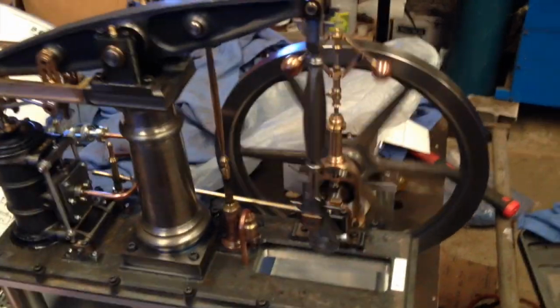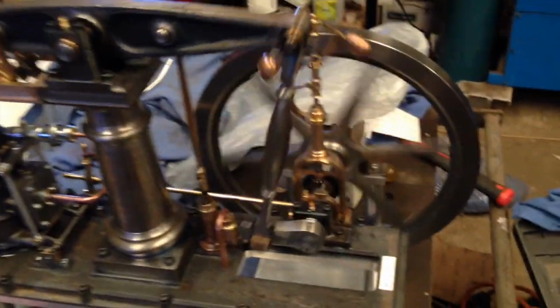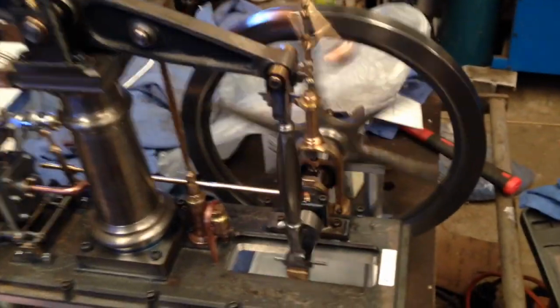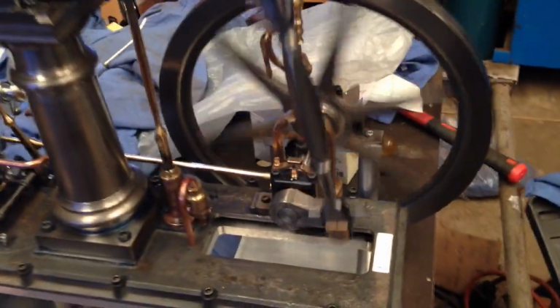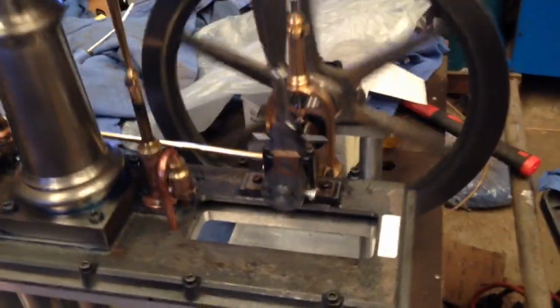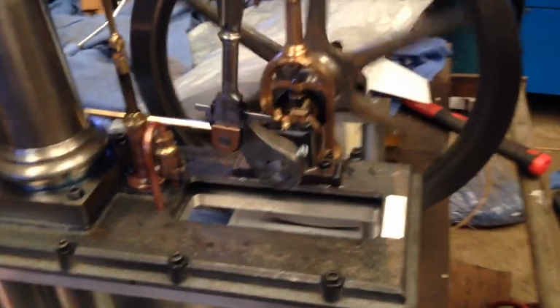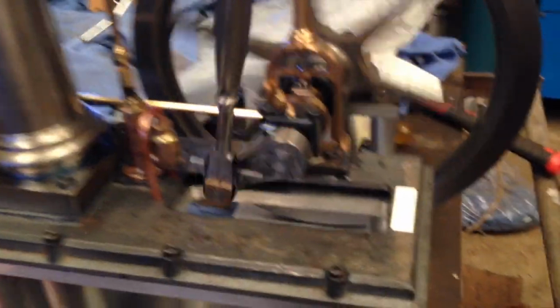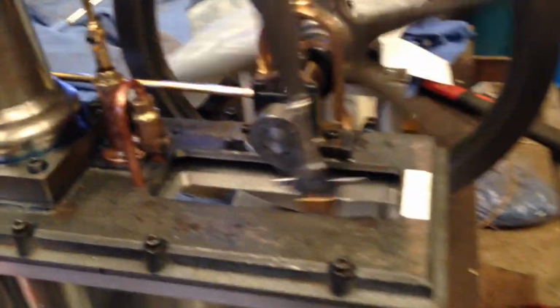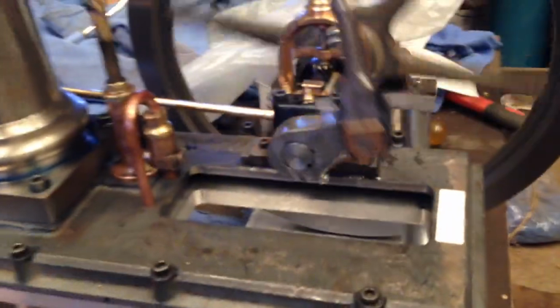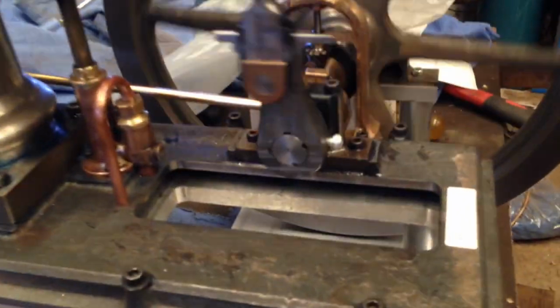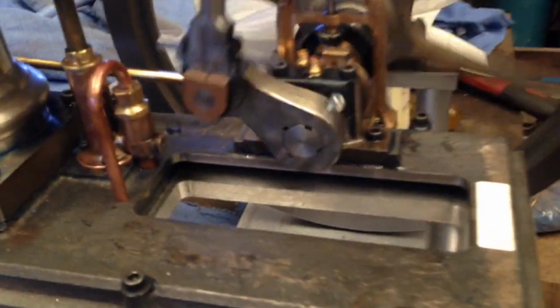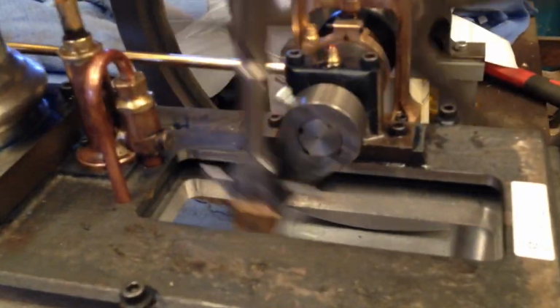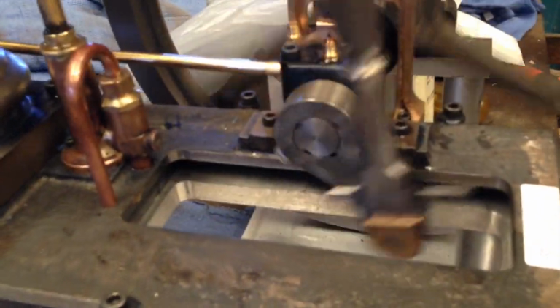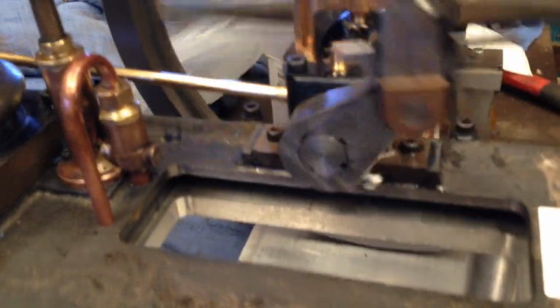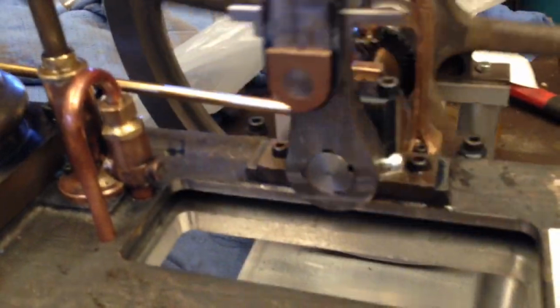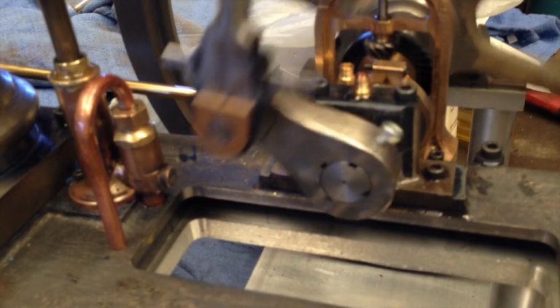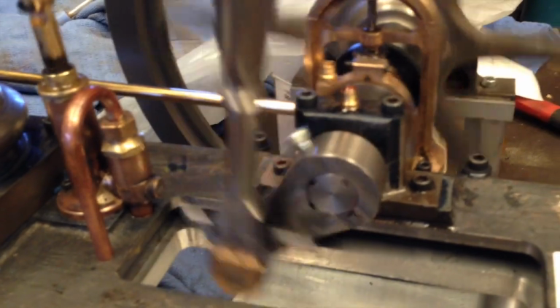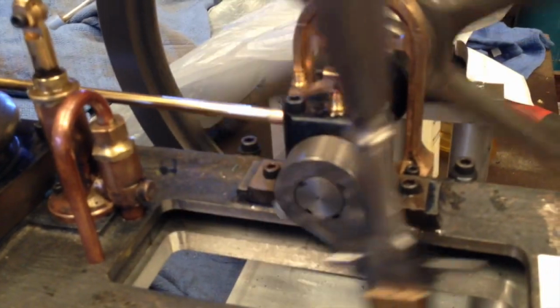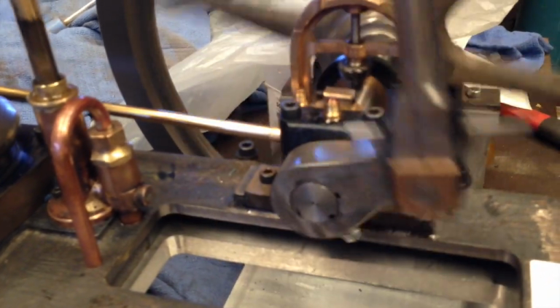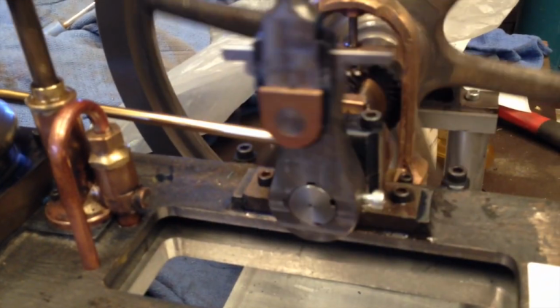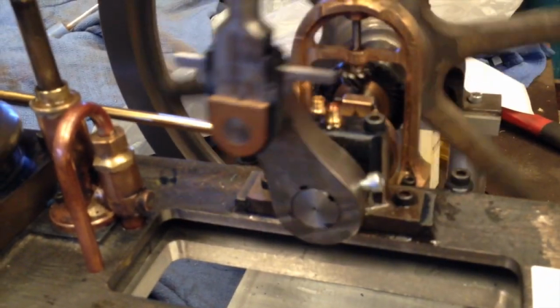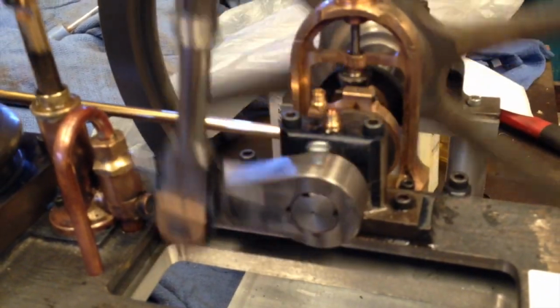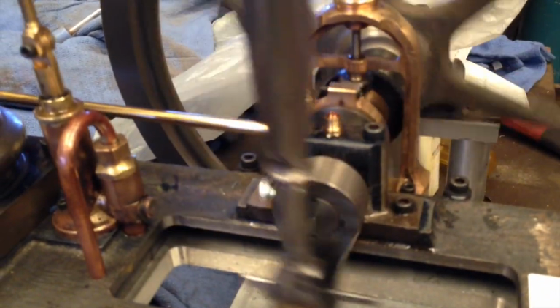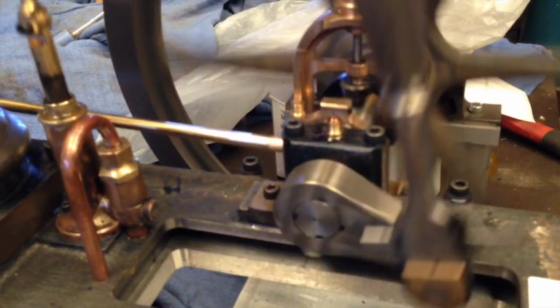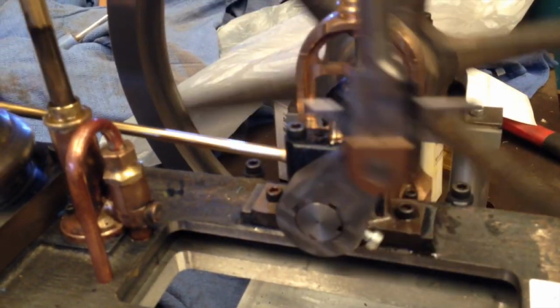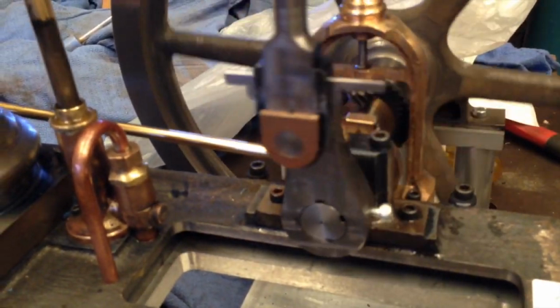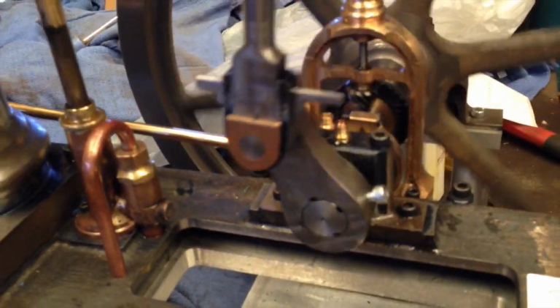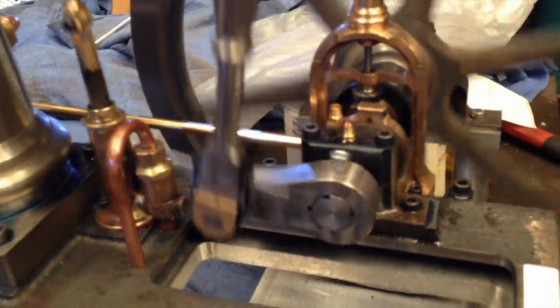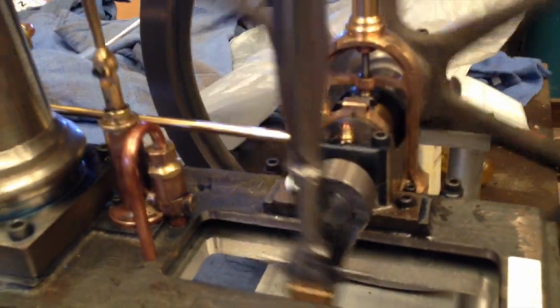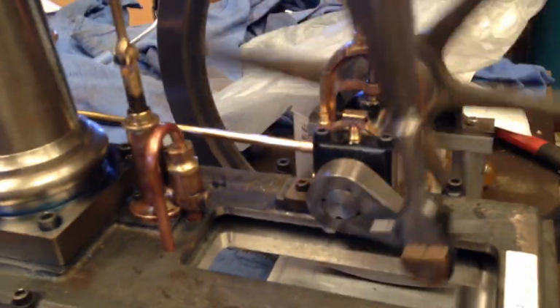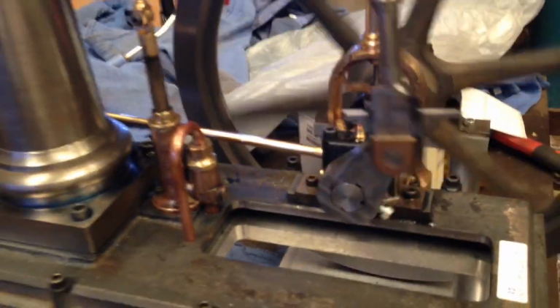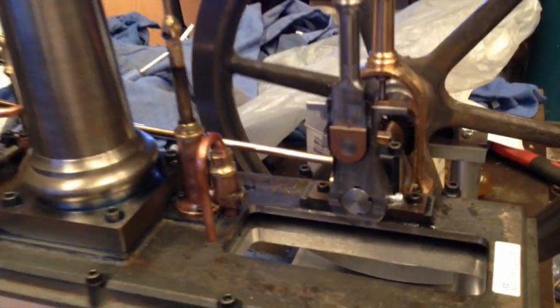I have got a temporary grub screw between the crank and the main shaft, and that needs to be replaced by...